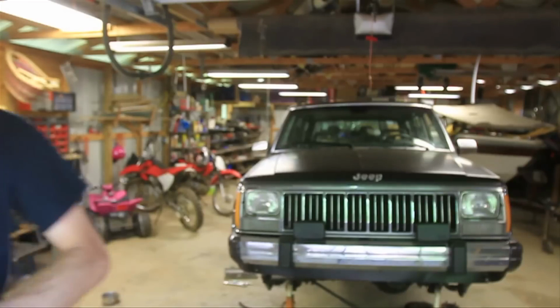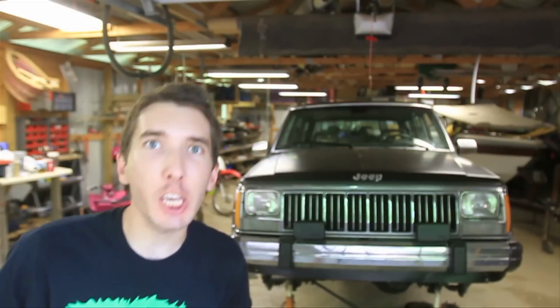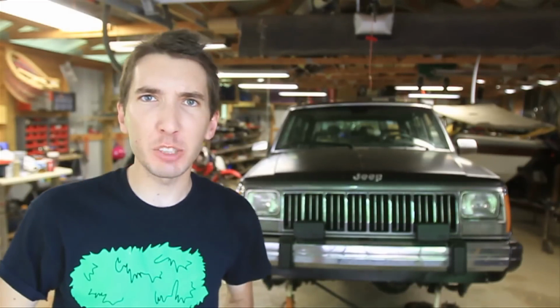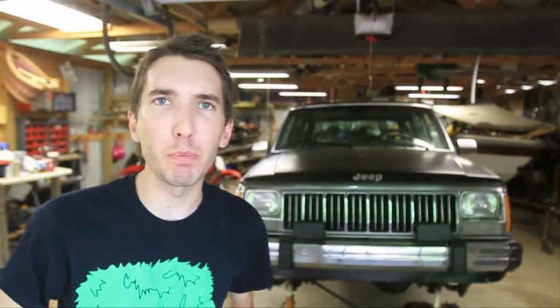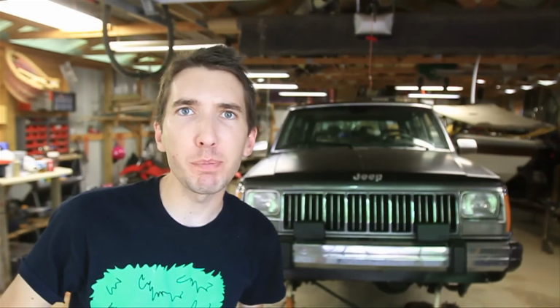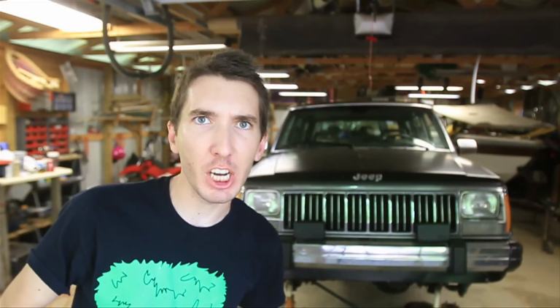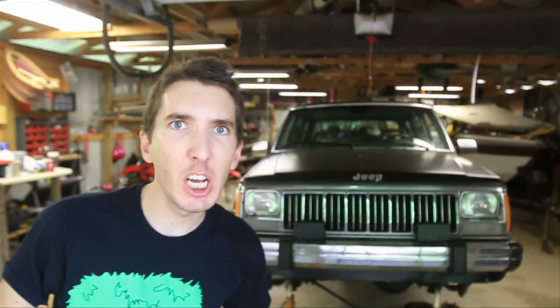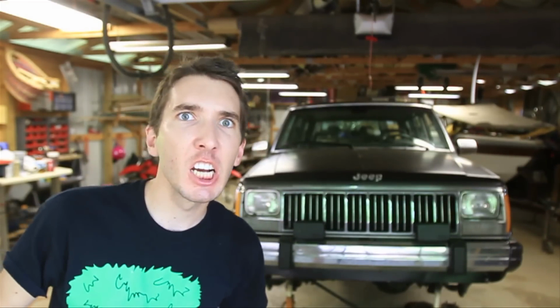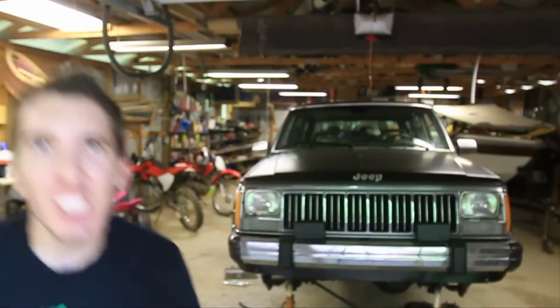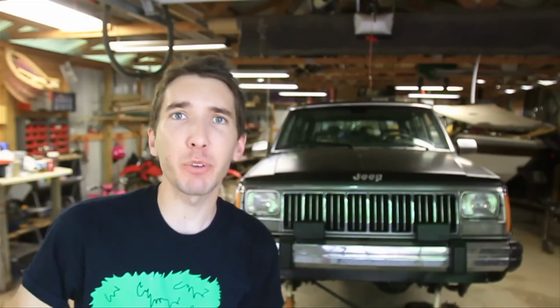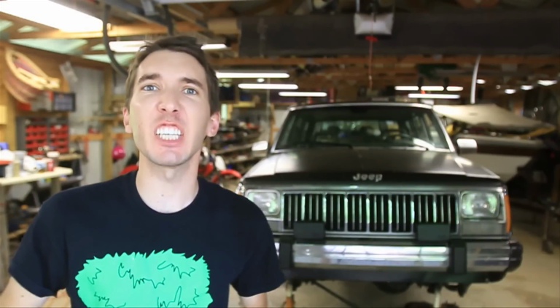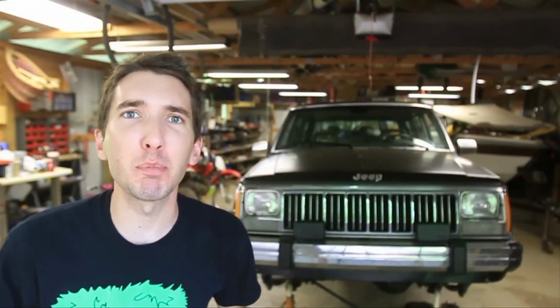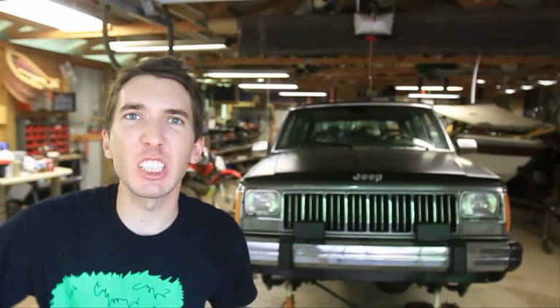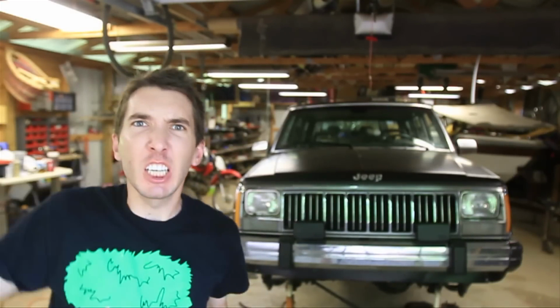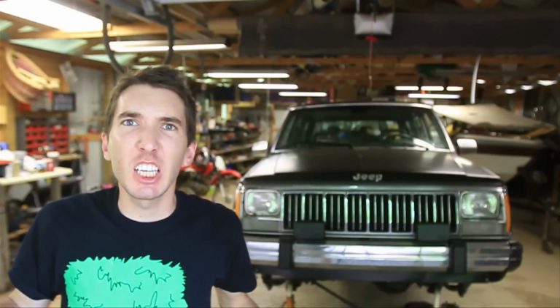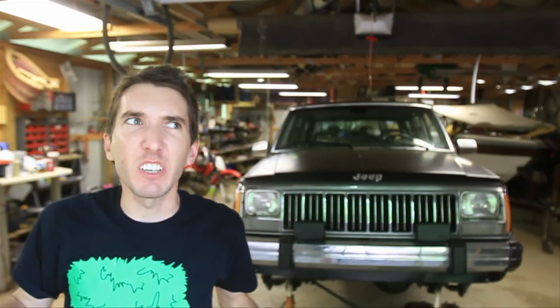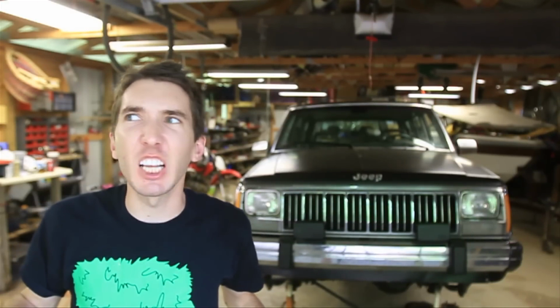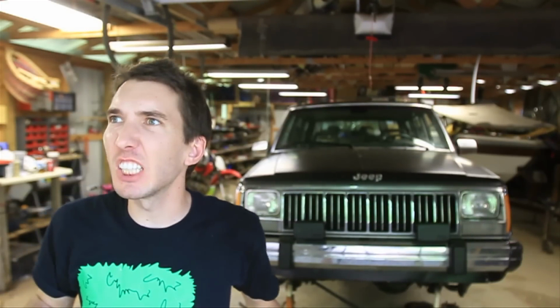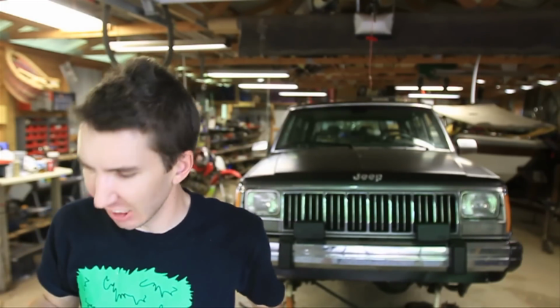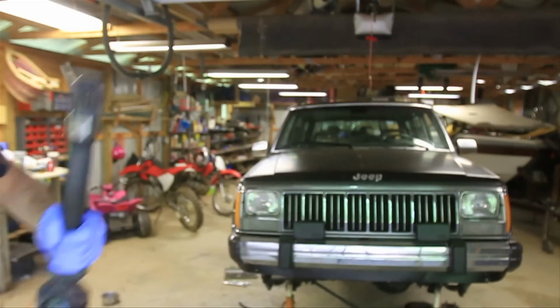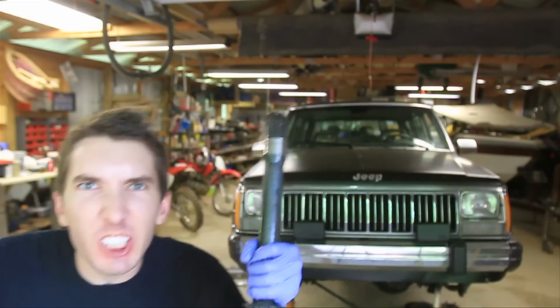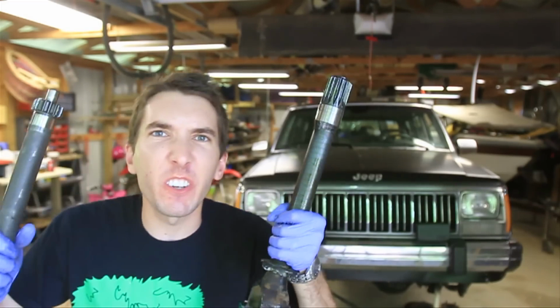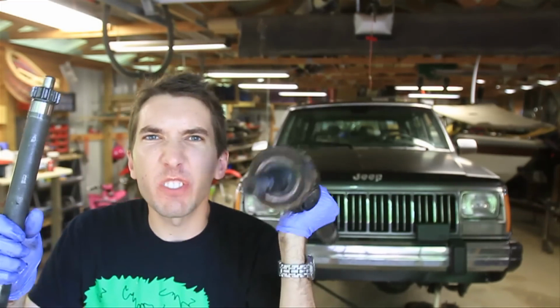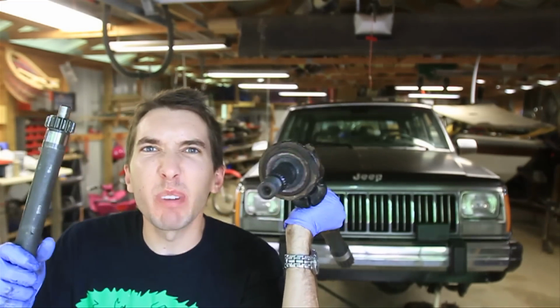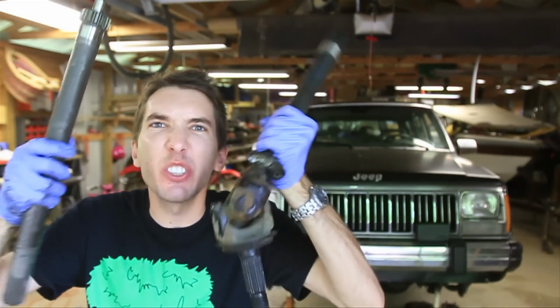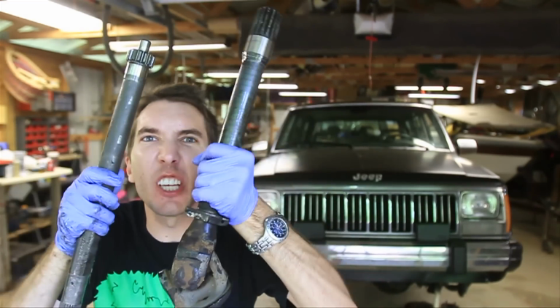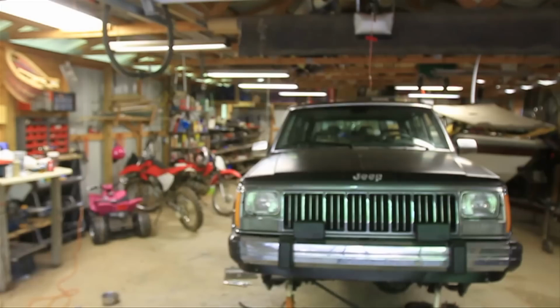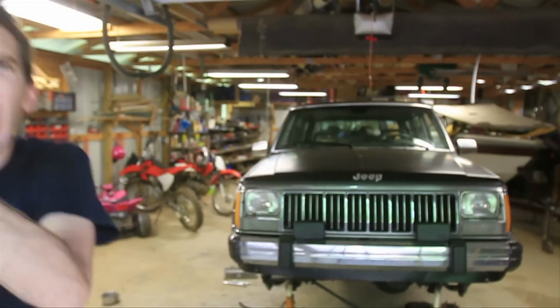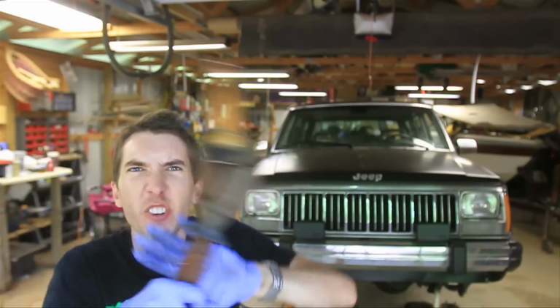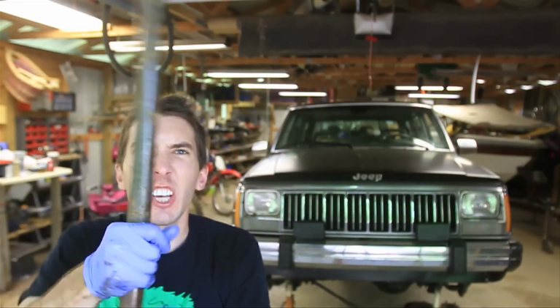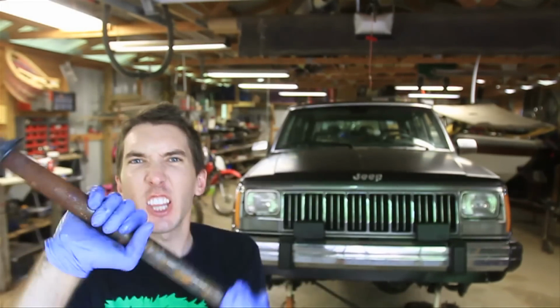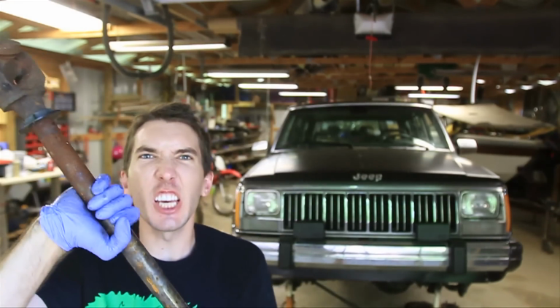Hey guys, it's Matt with BleepinJeep.com. Today we're going to use voodoo magic to turn this into this.